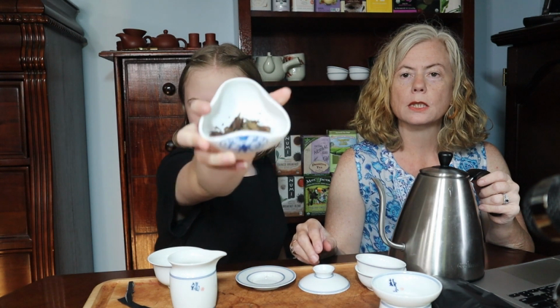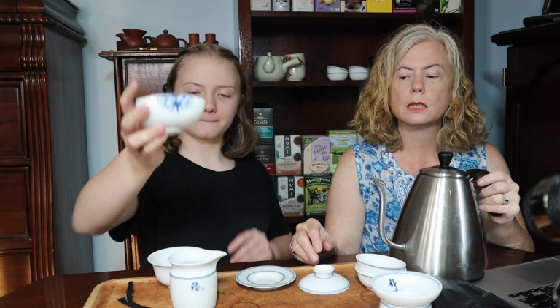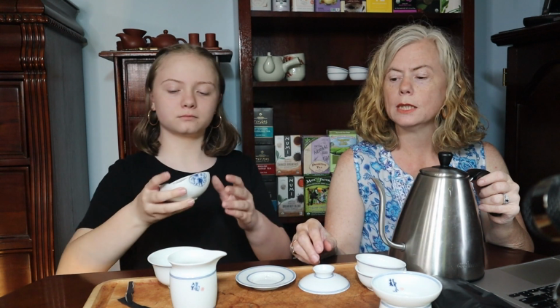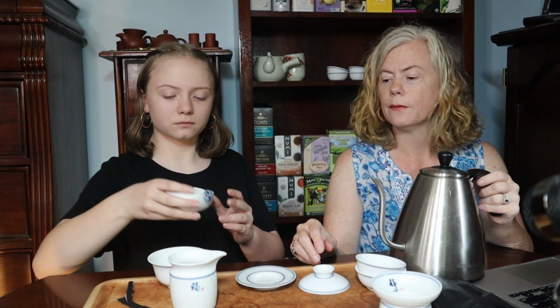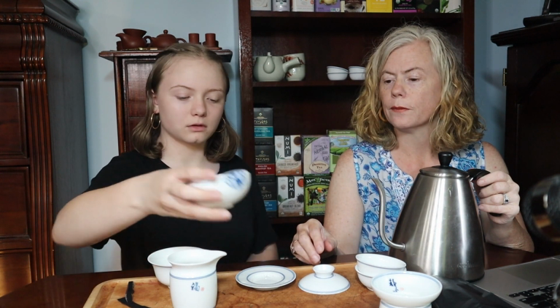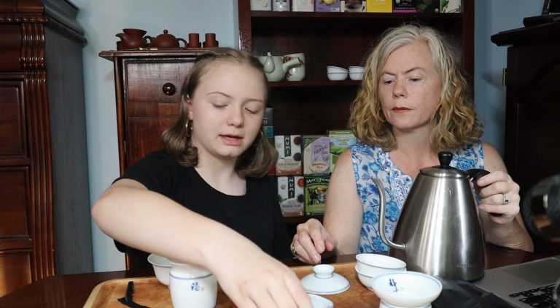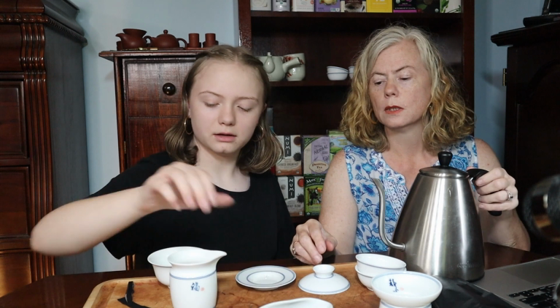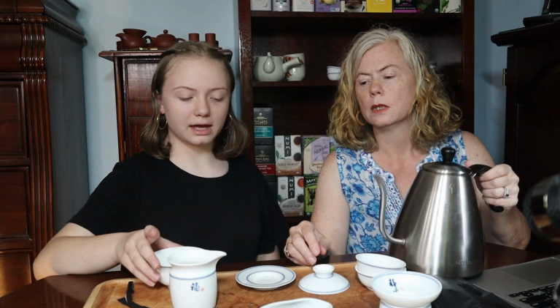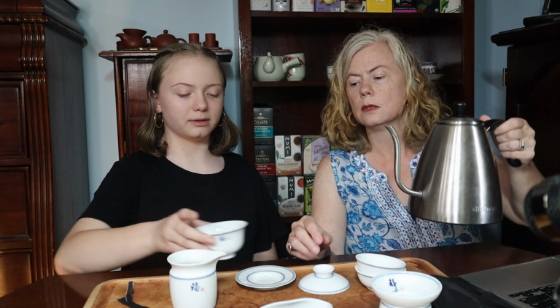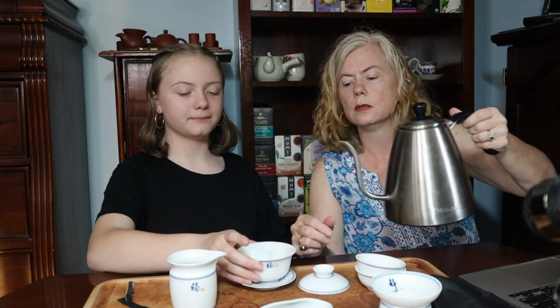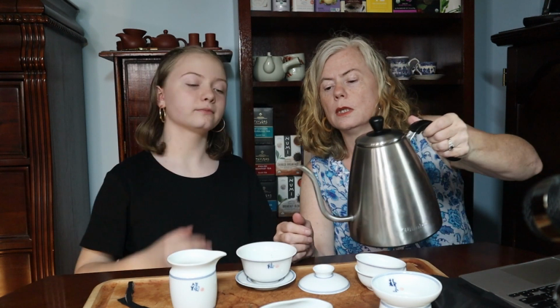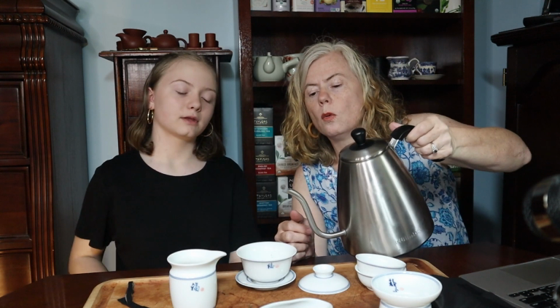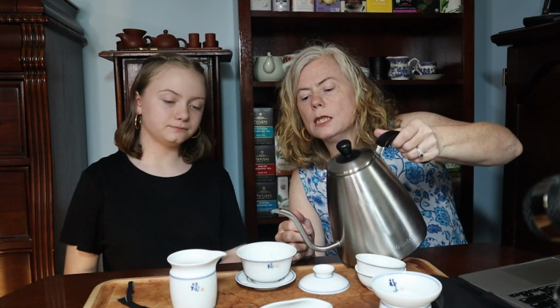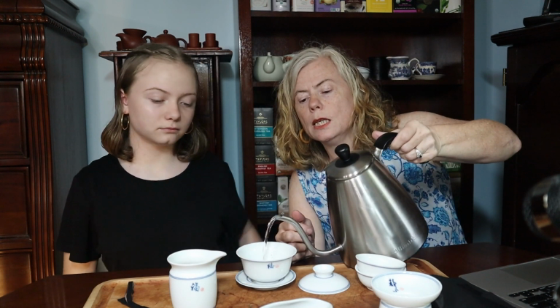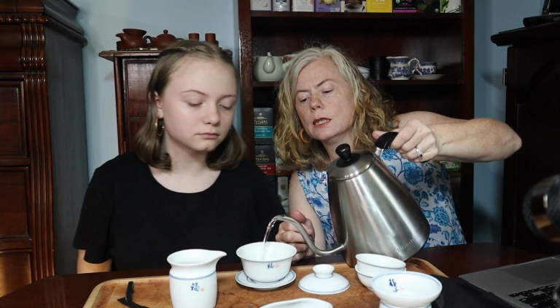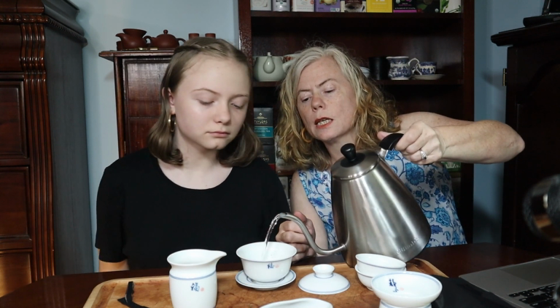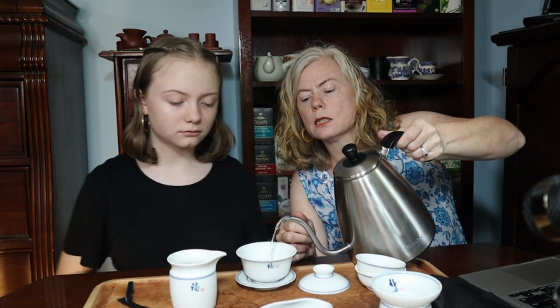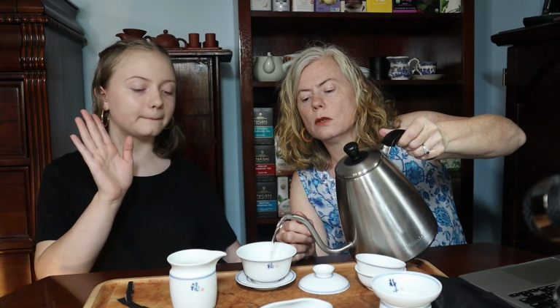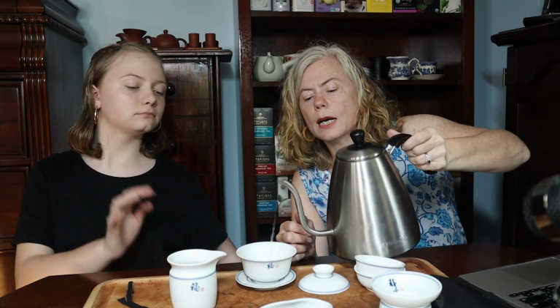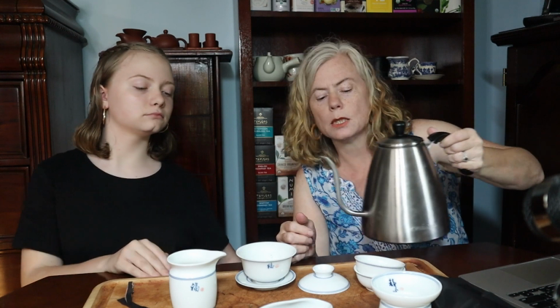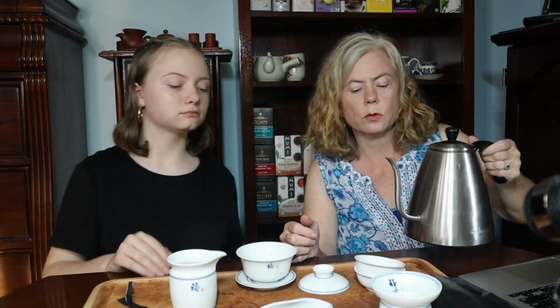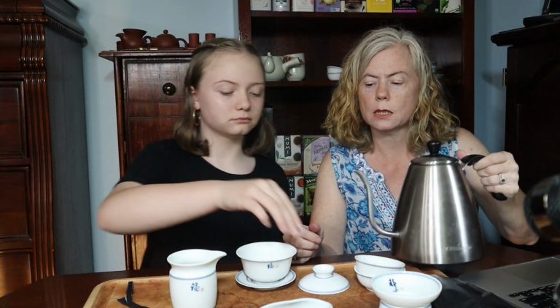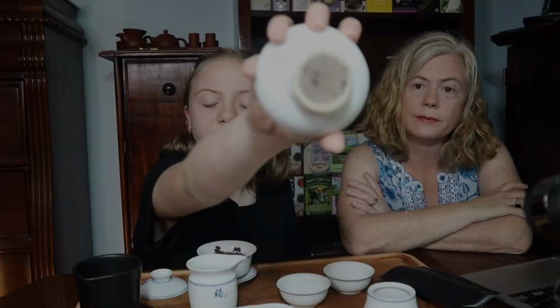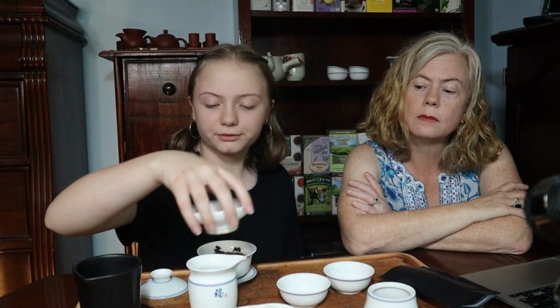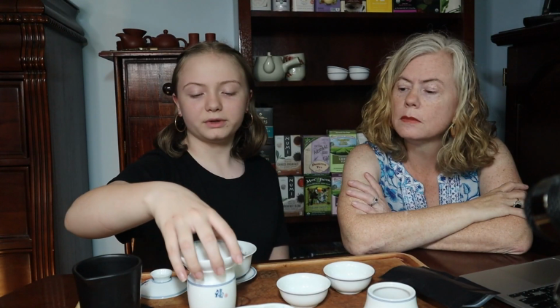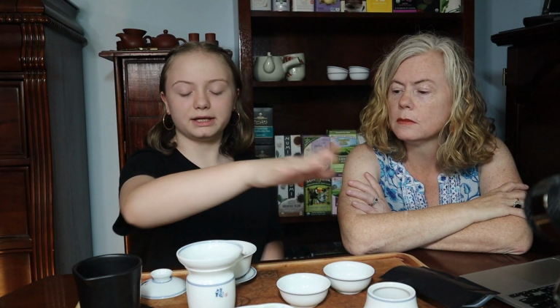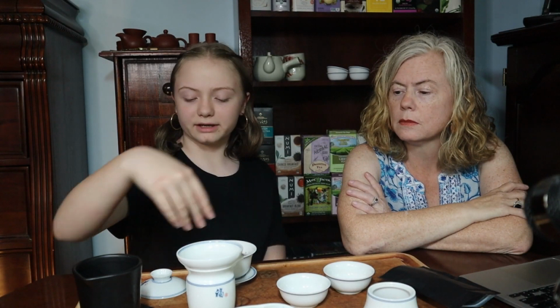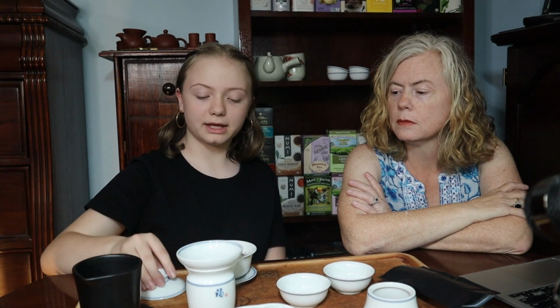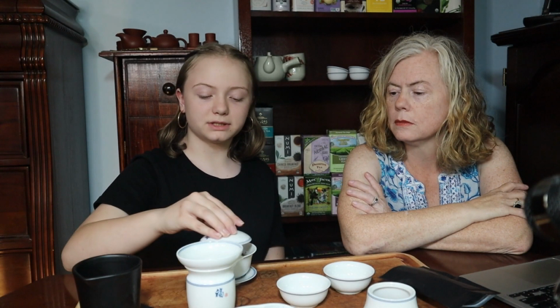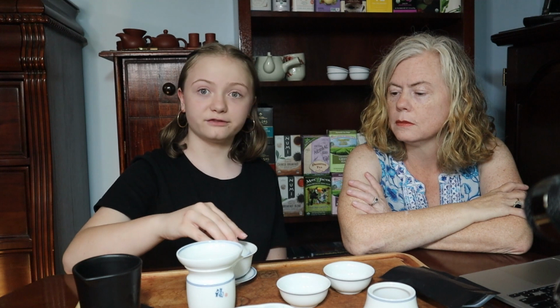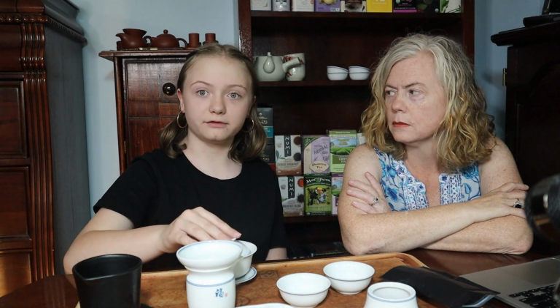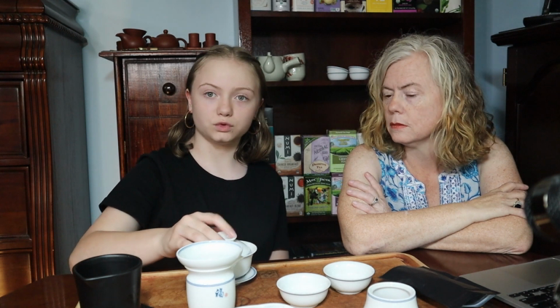So this is the white tea. White tea is delicate, so you don't use a high temperature with it. We filtered it through, heated everything up, and this is the first infusion.